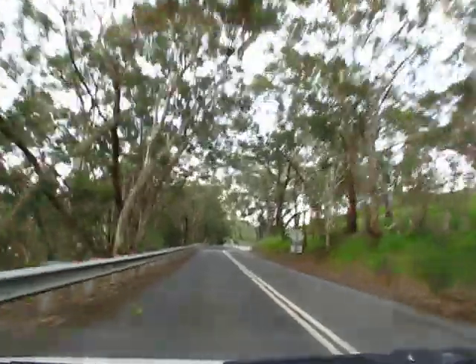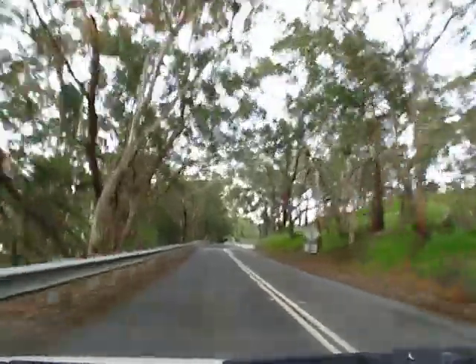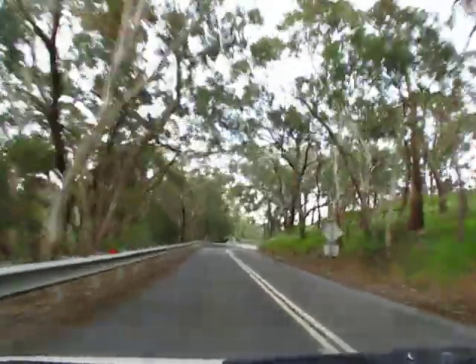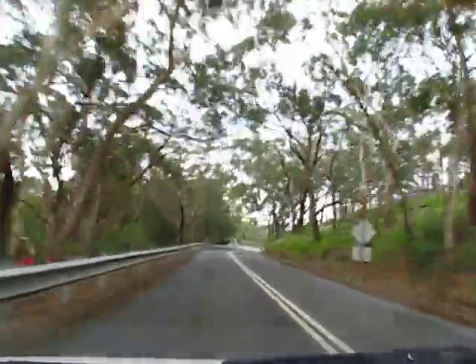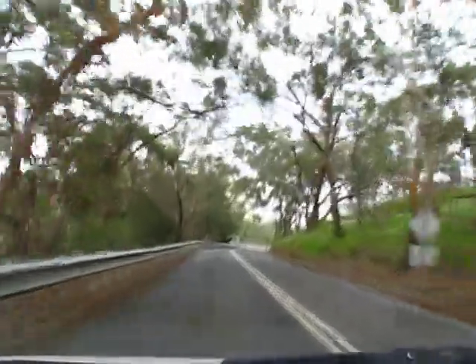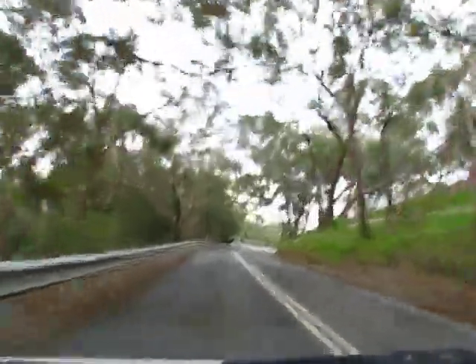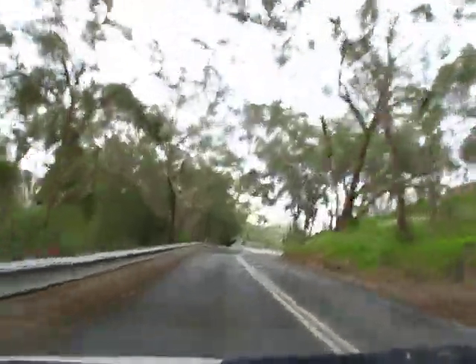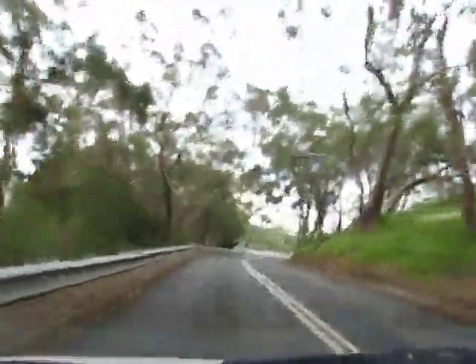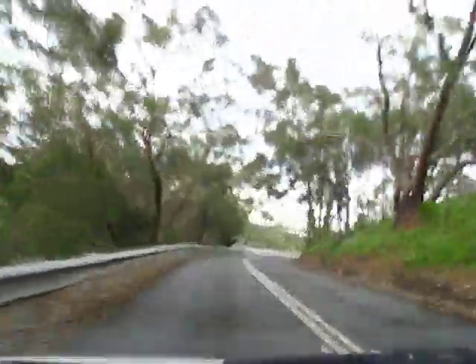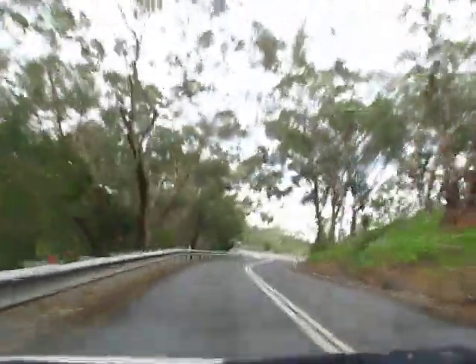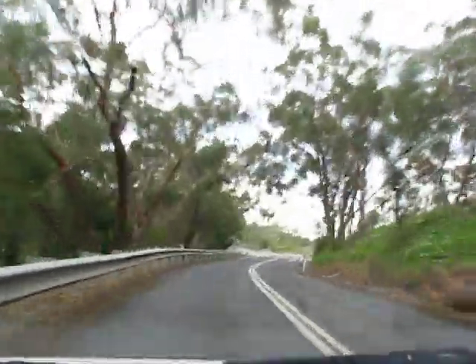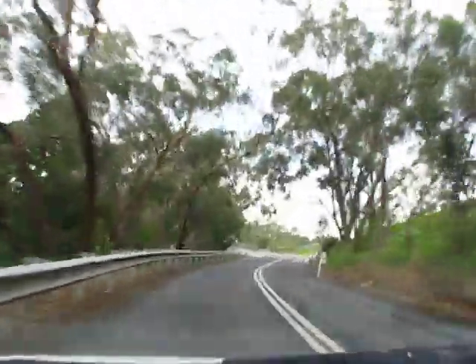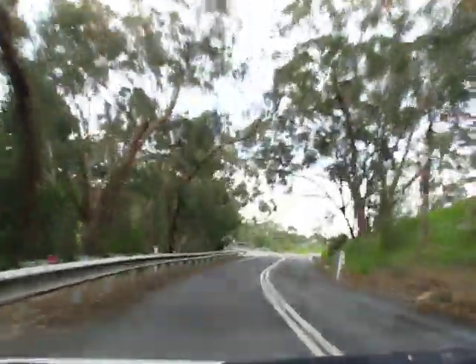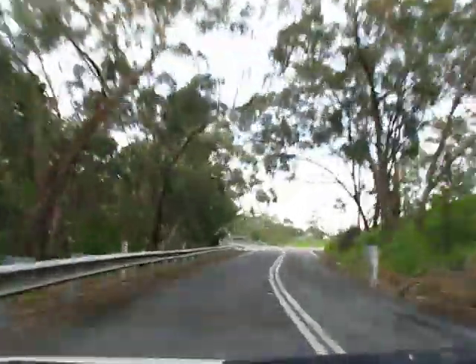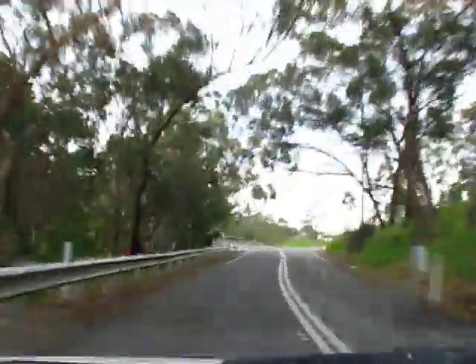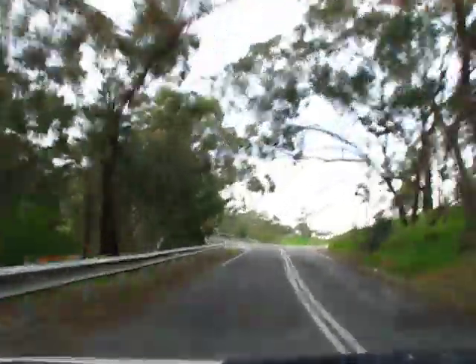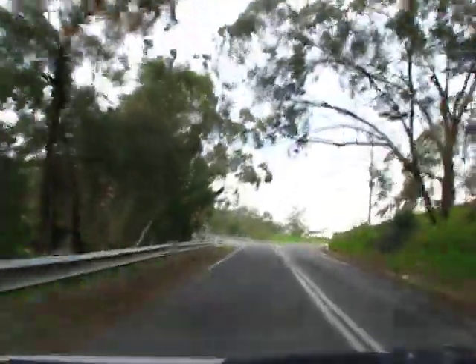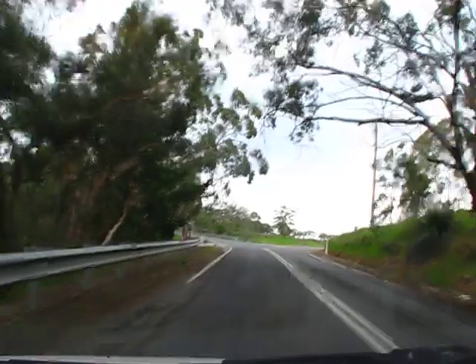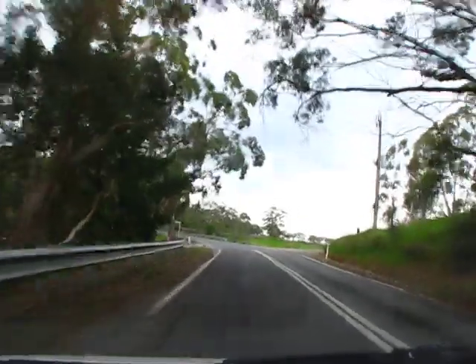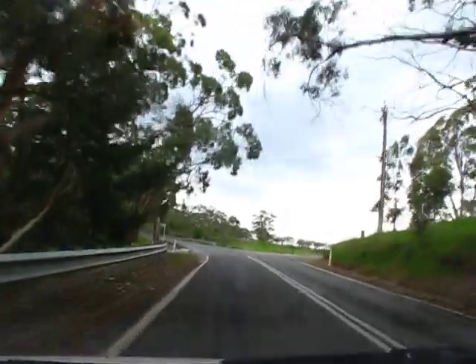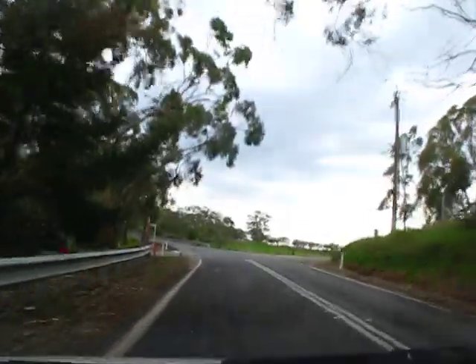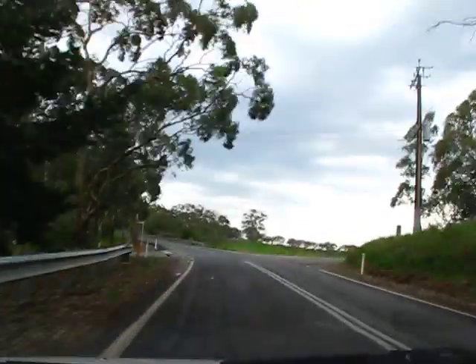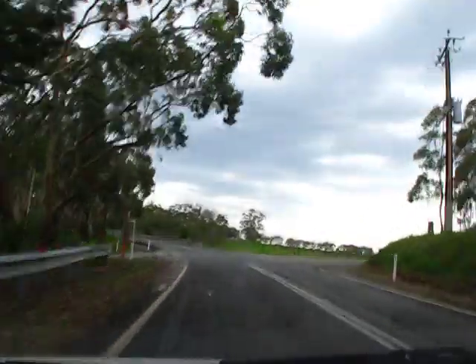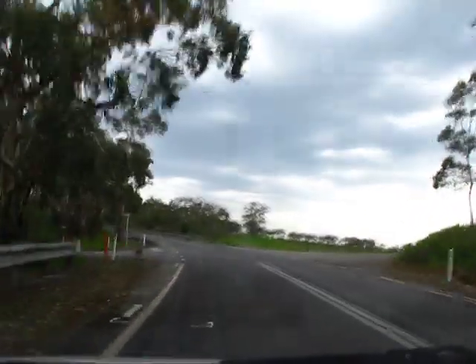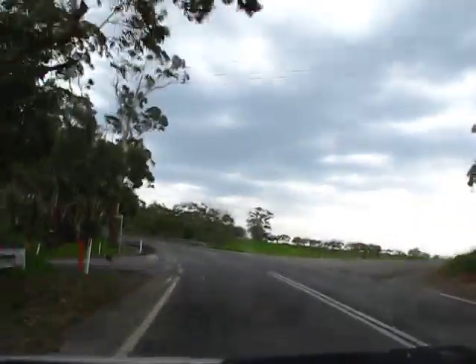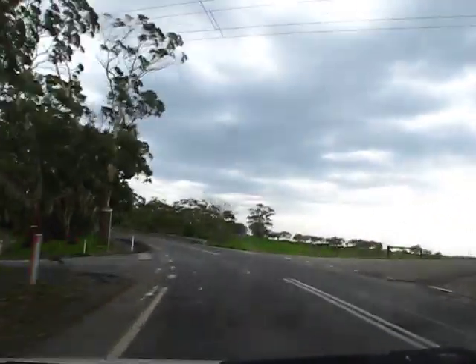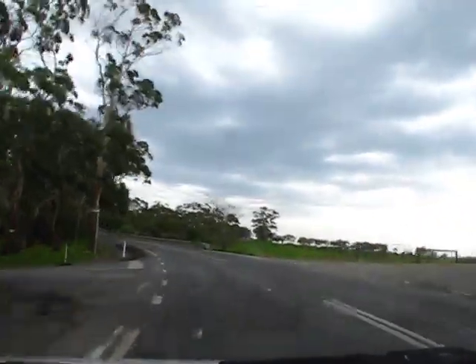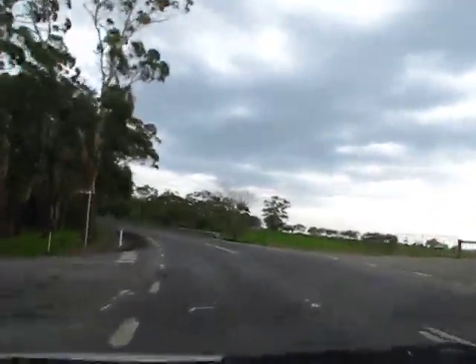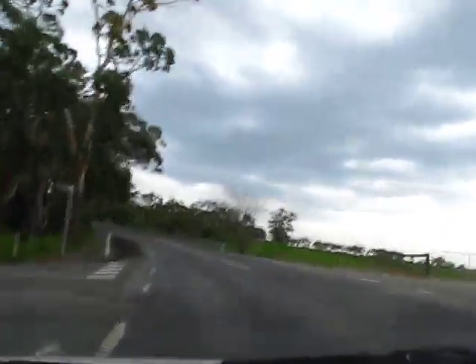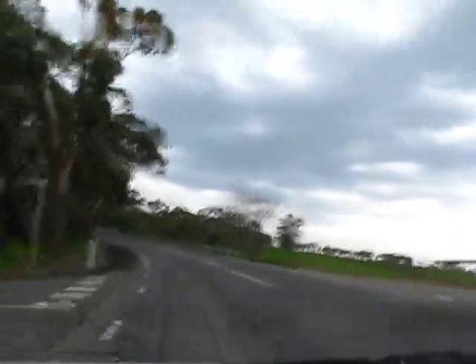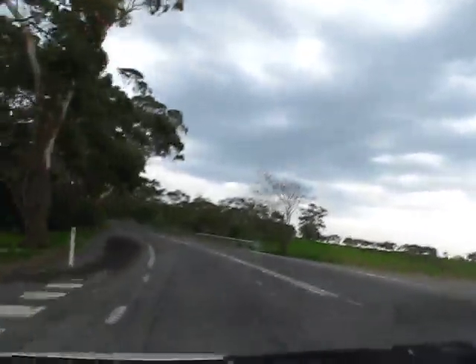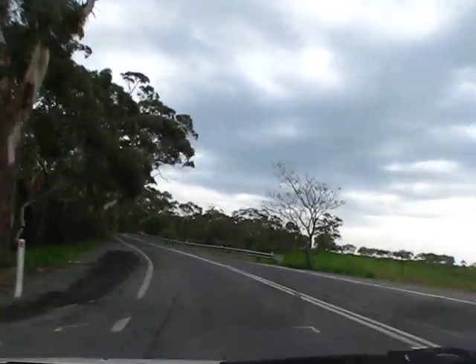Maybe I need to pull over and also try and consider leveling this. I don't know, looks pretty level. Does it really matter that much? I don't know.